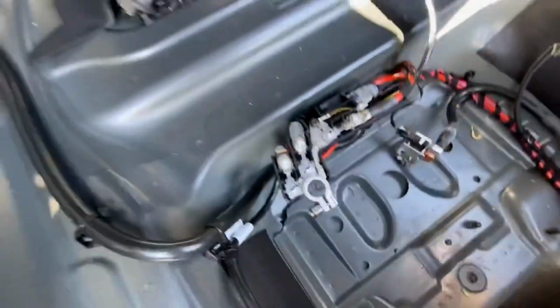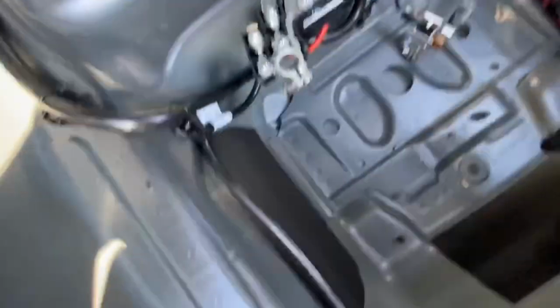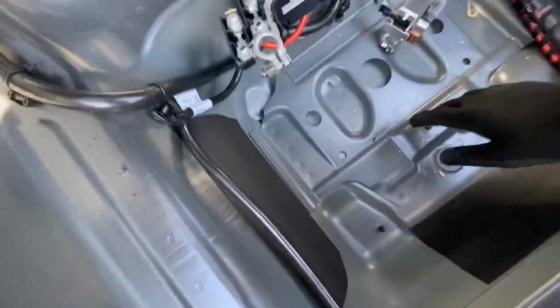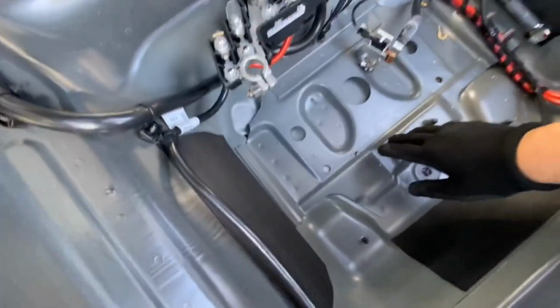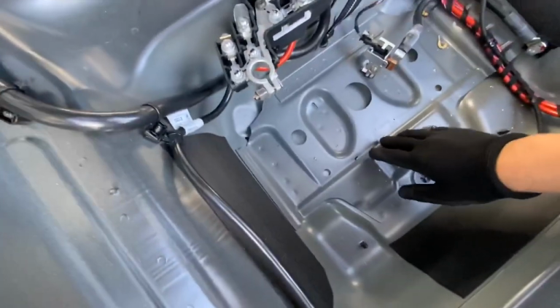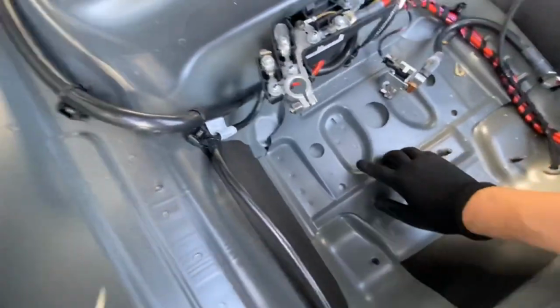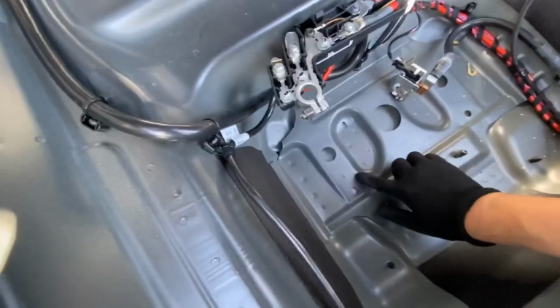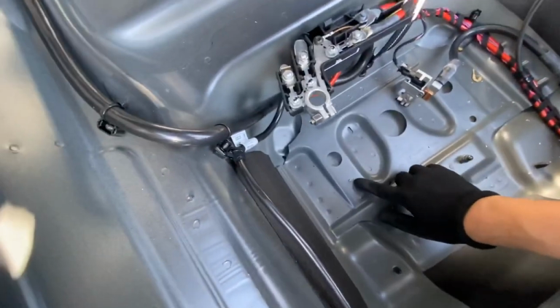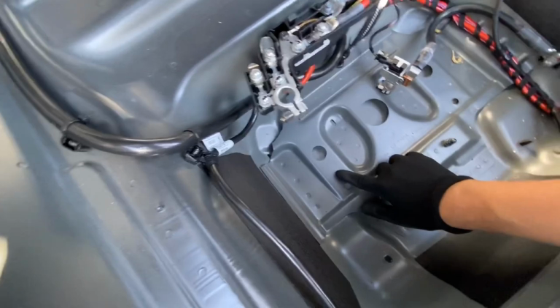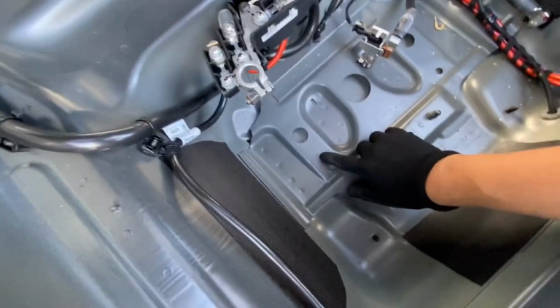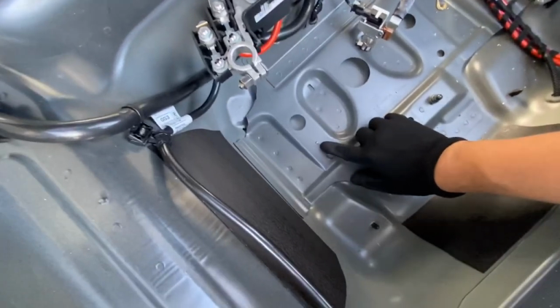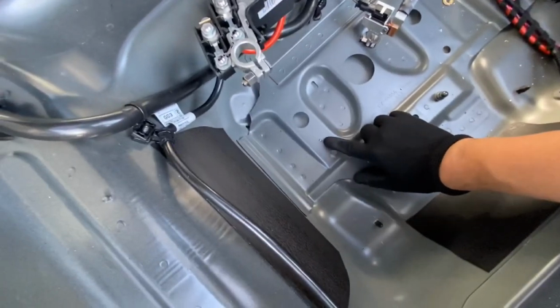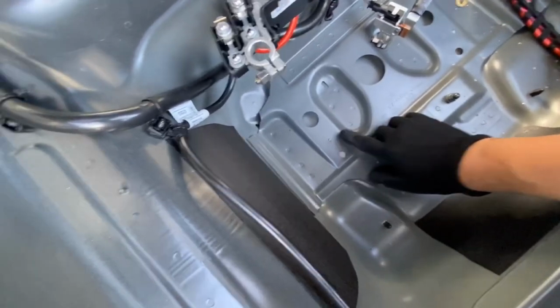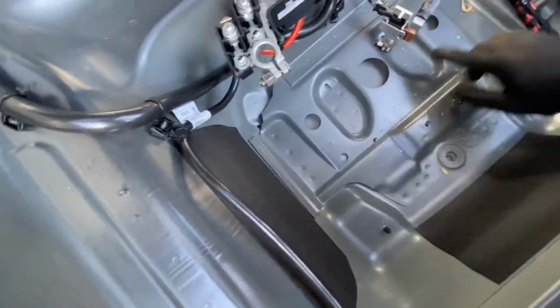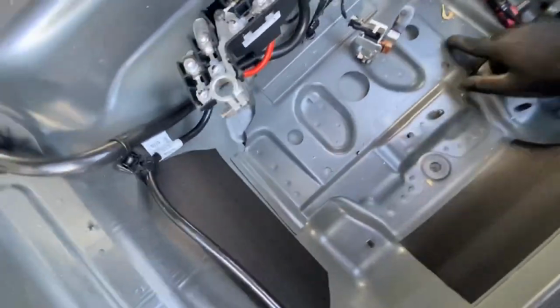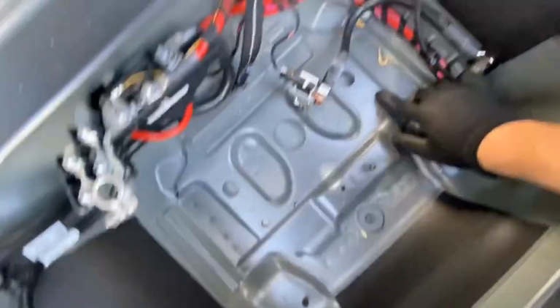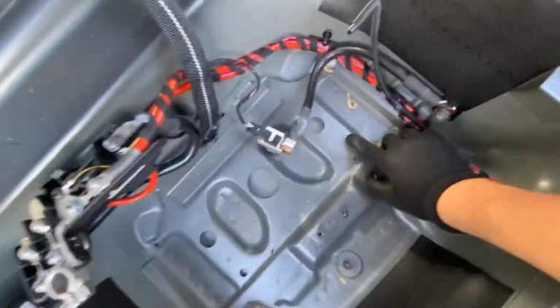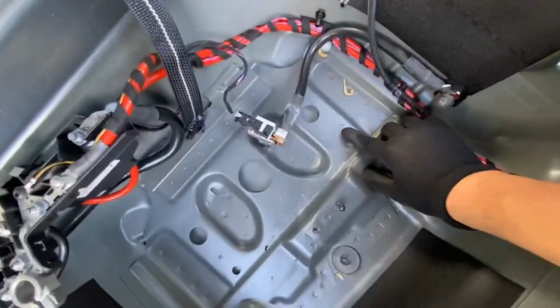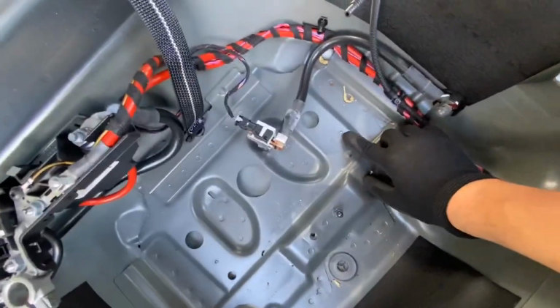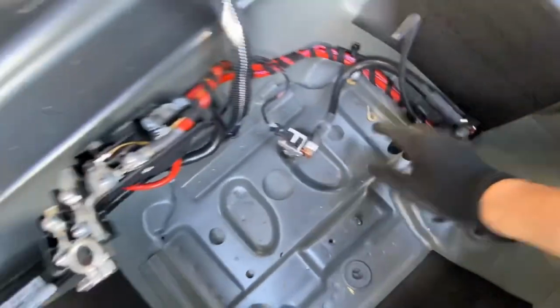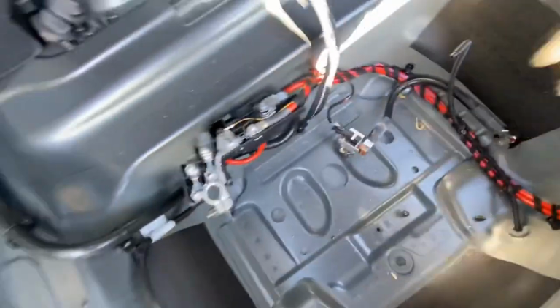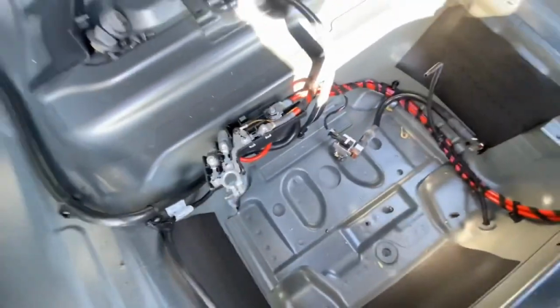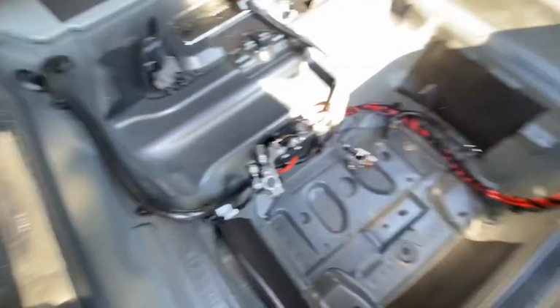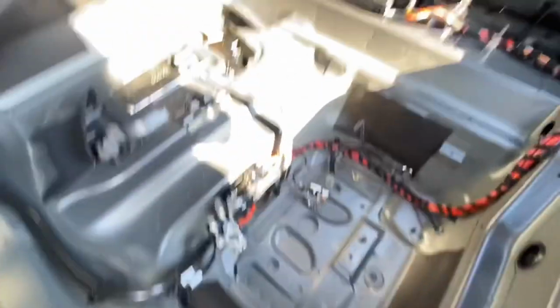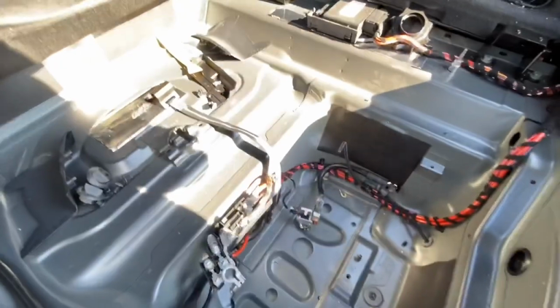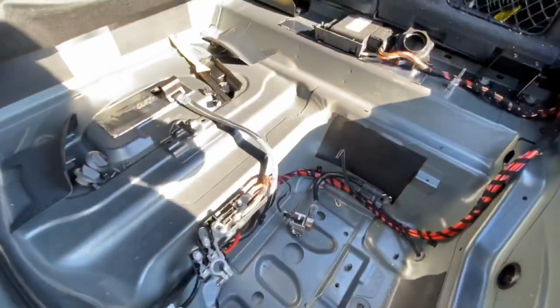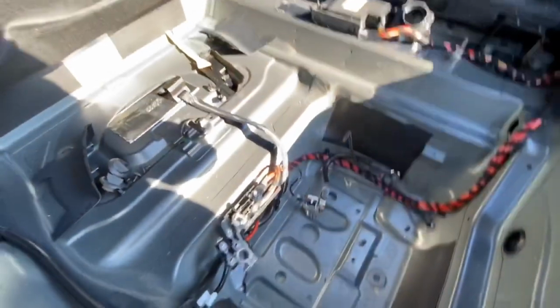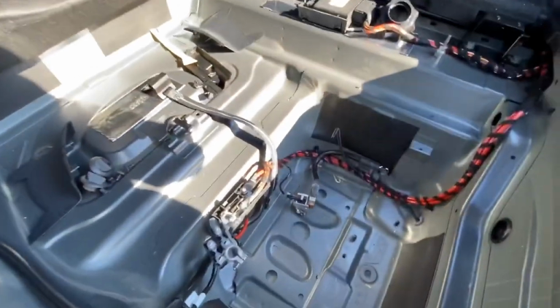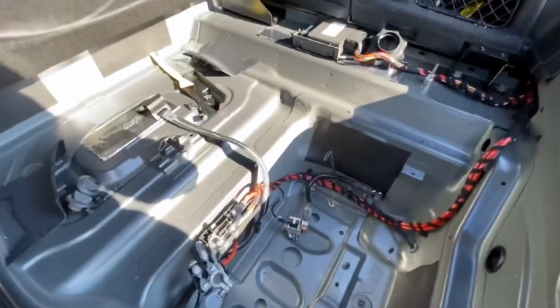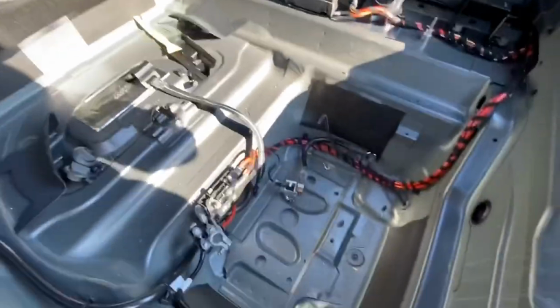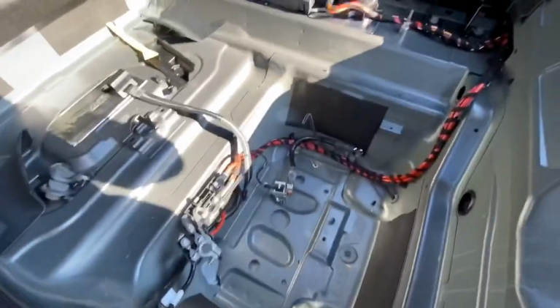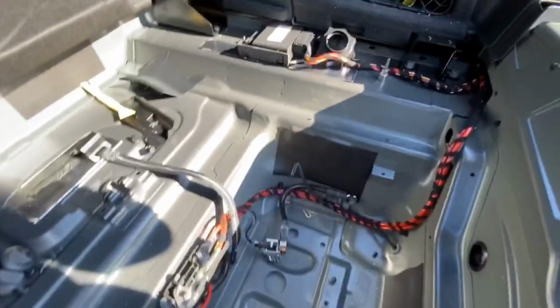I was able to get it through enough metal so that it tells me where the center is, so I can just drill a half-inch hole from this side.